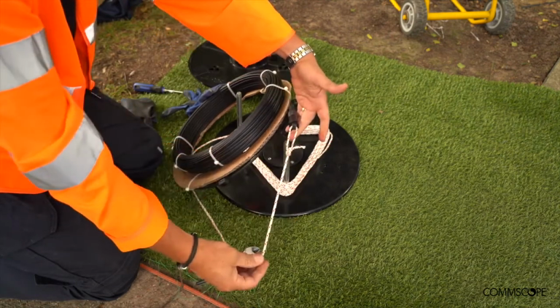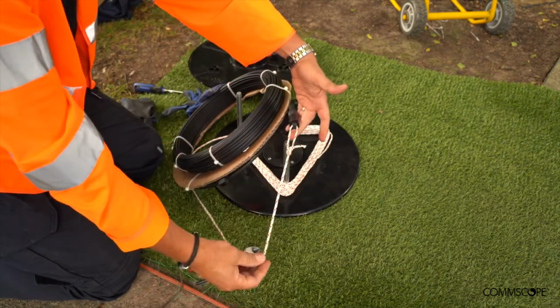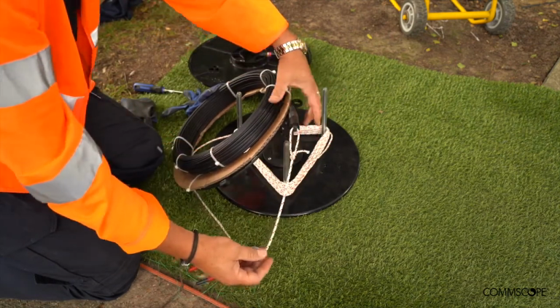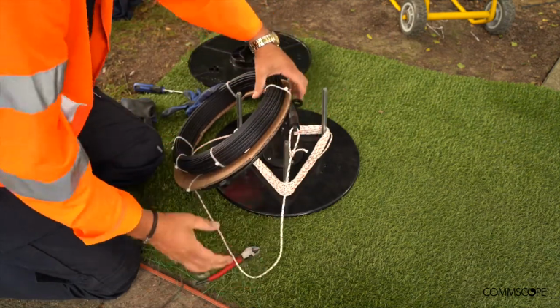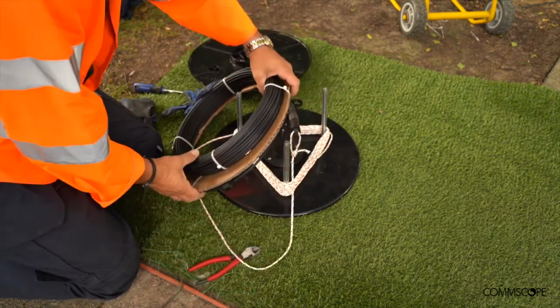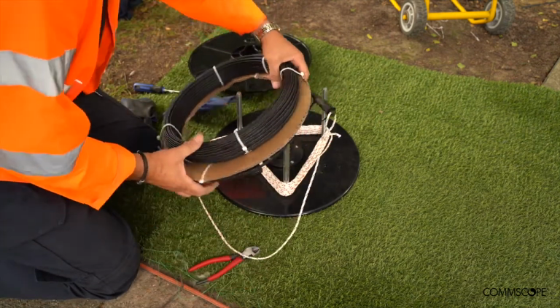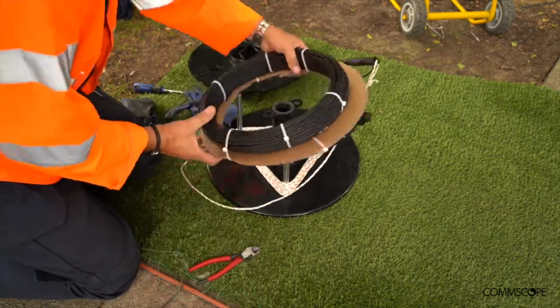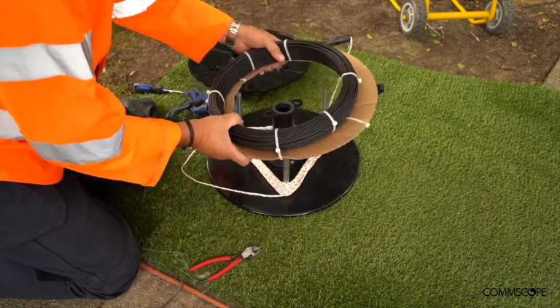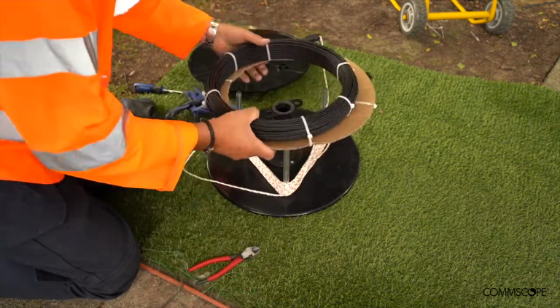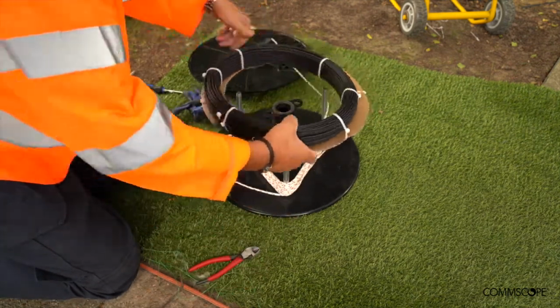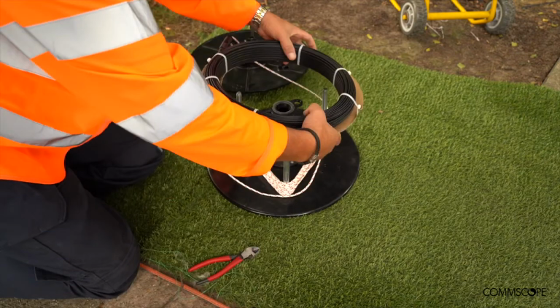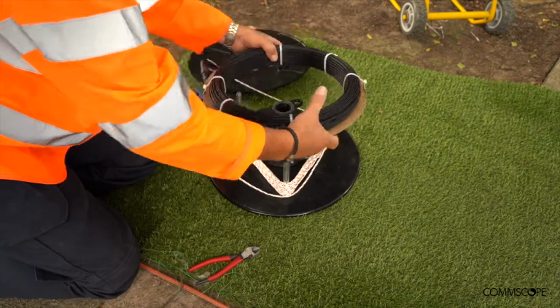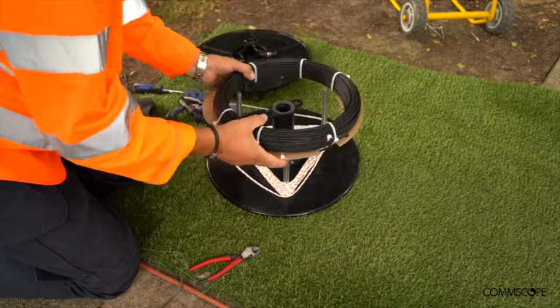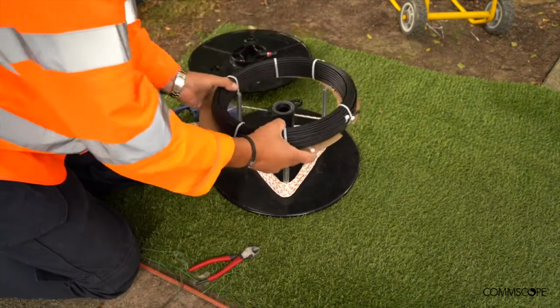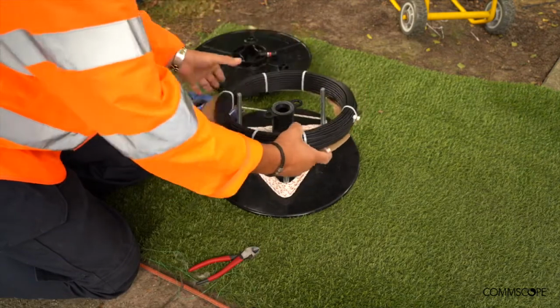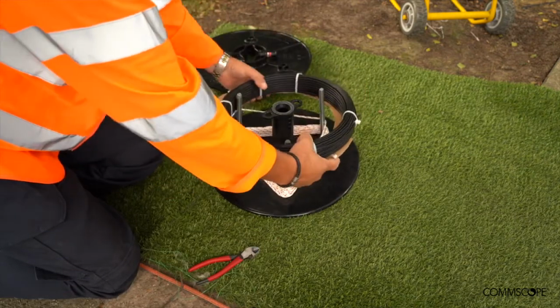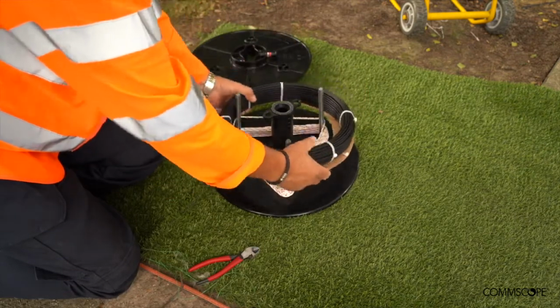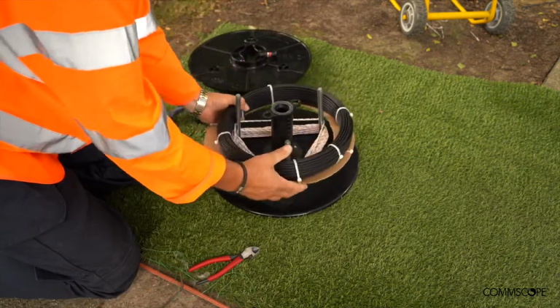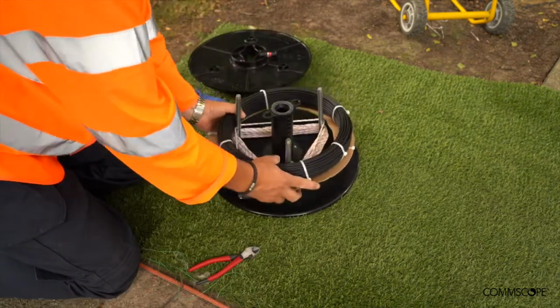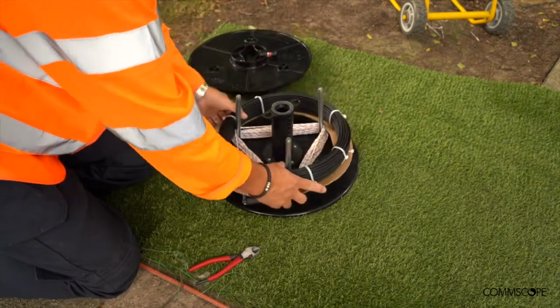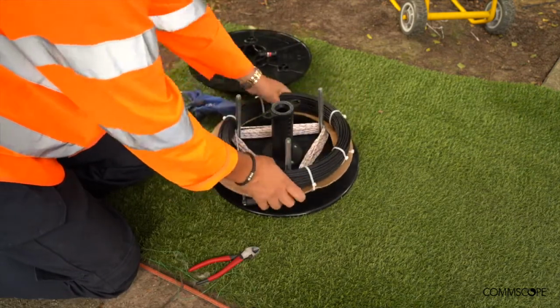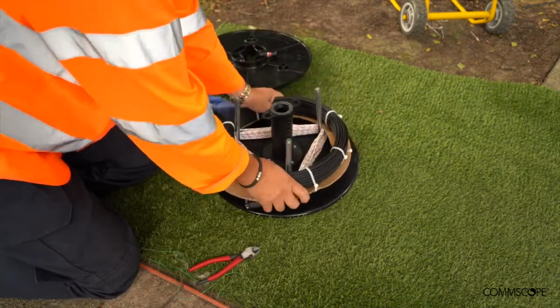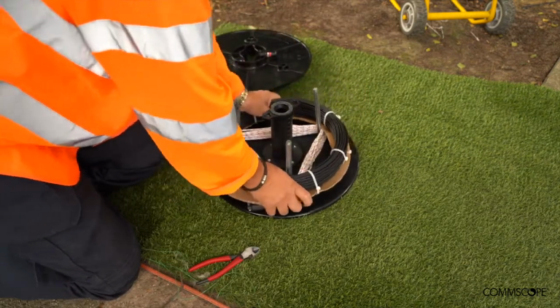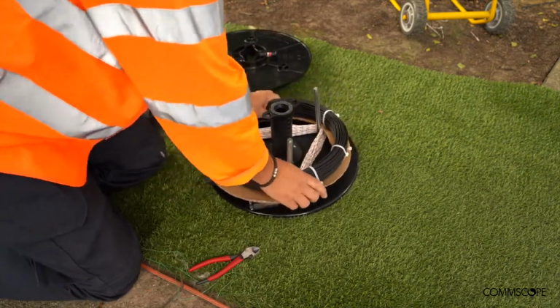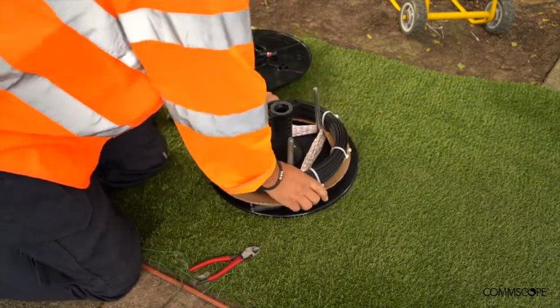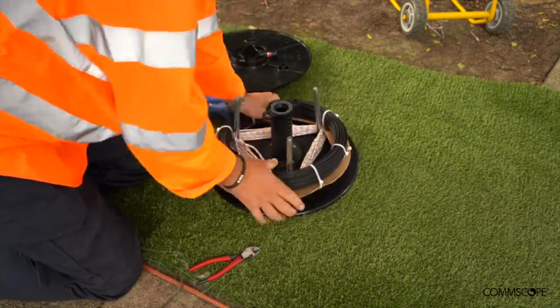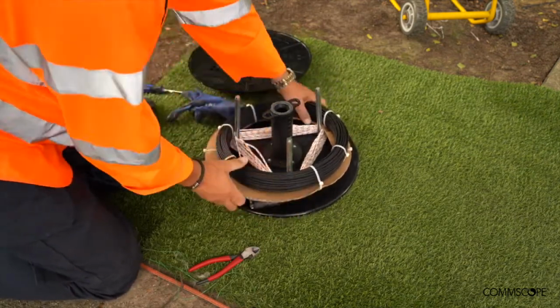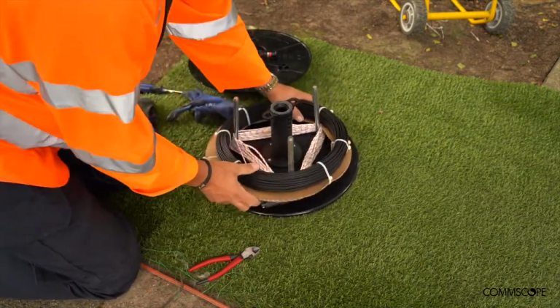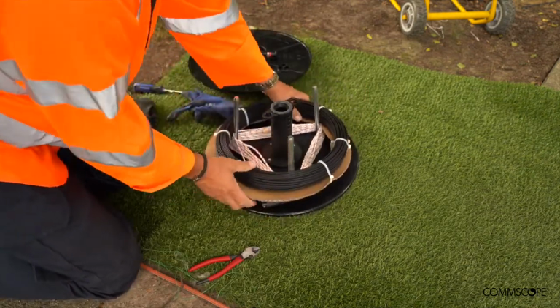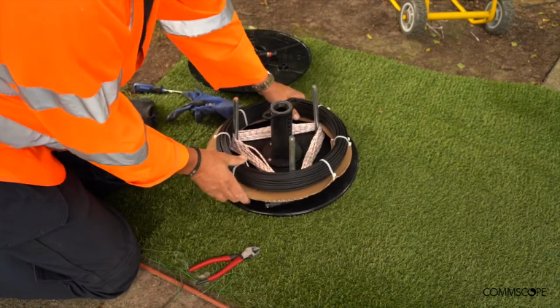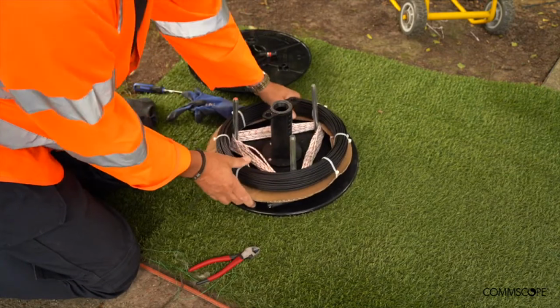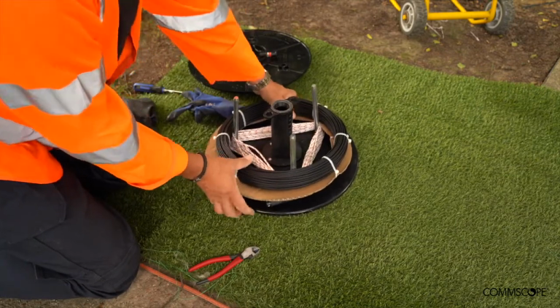When placing the coil onto the base, ensure that you turn, keeping the tension on the sash line and make sure there is no slack at the connector.